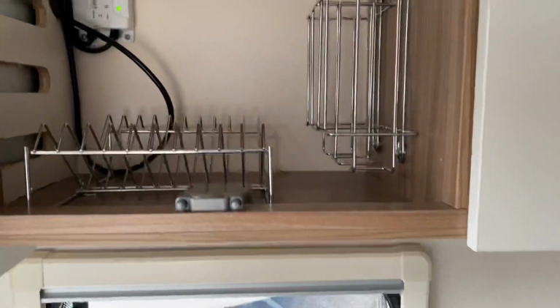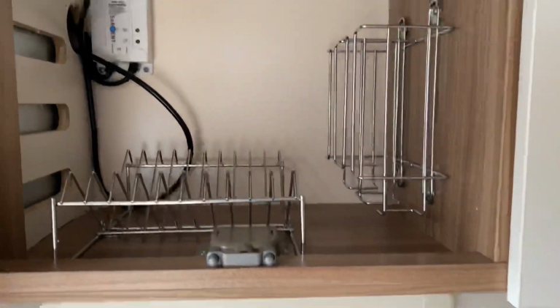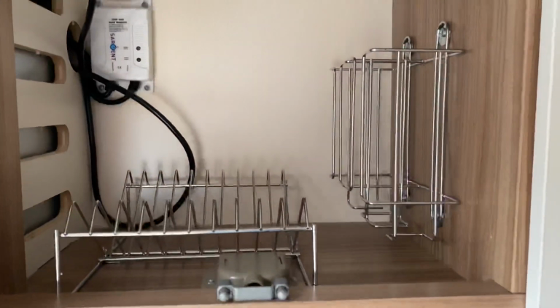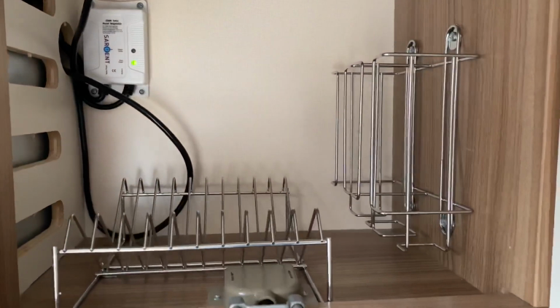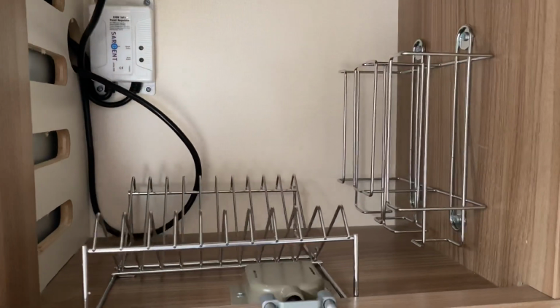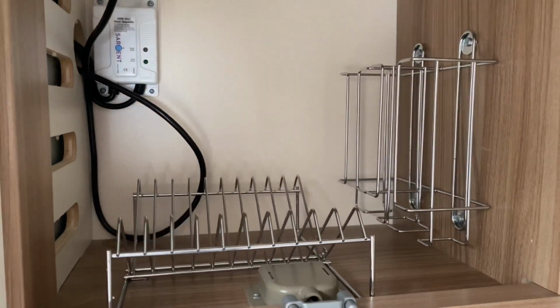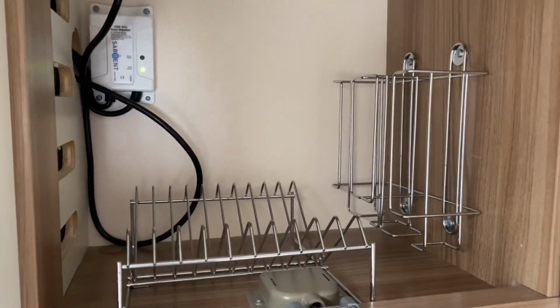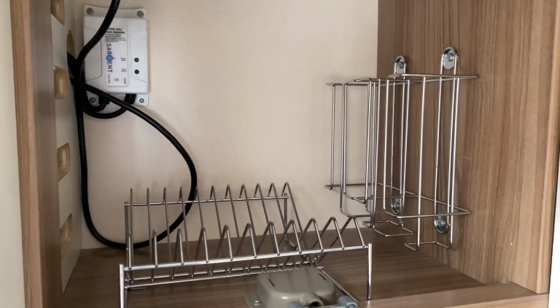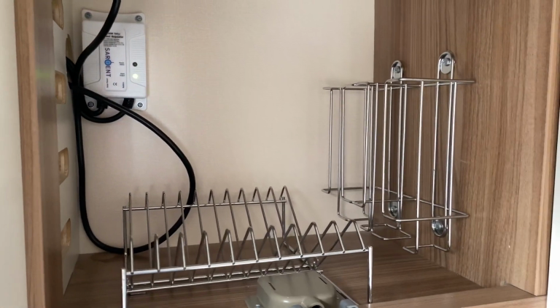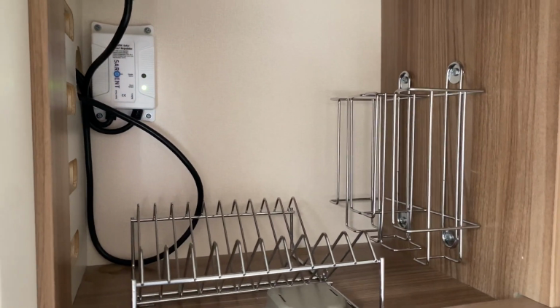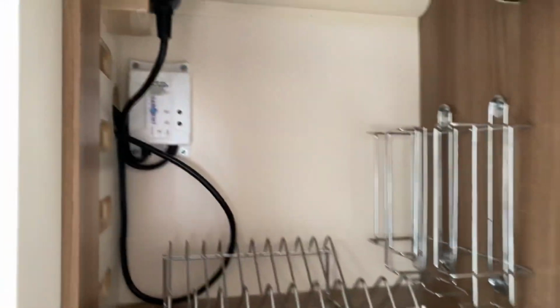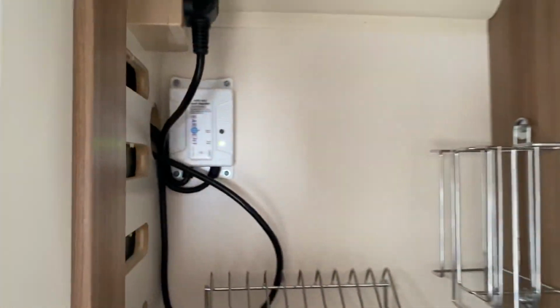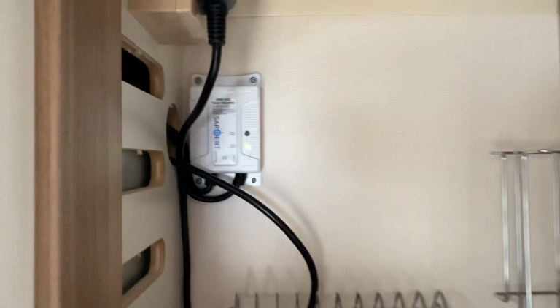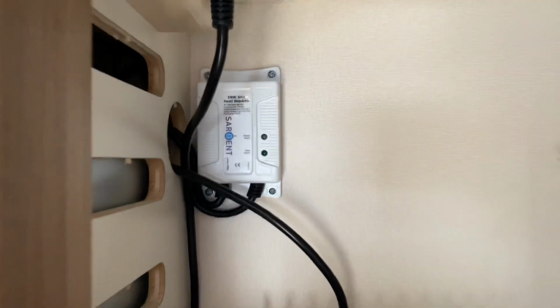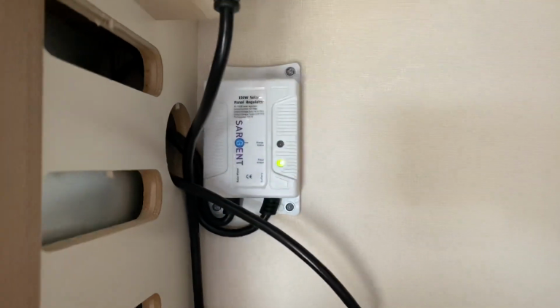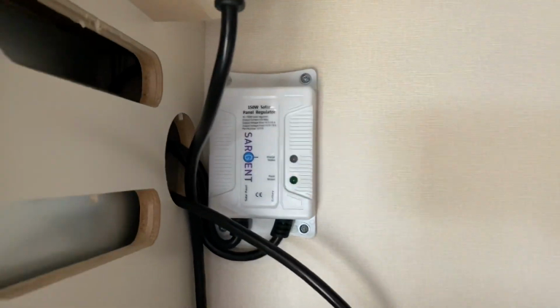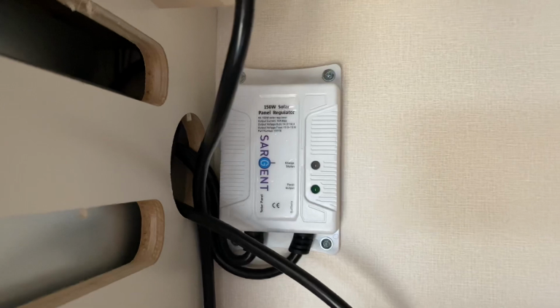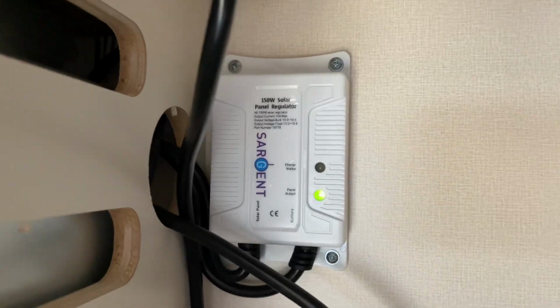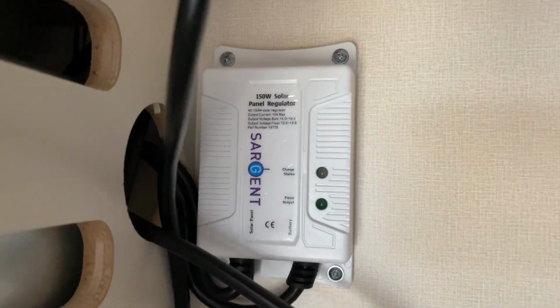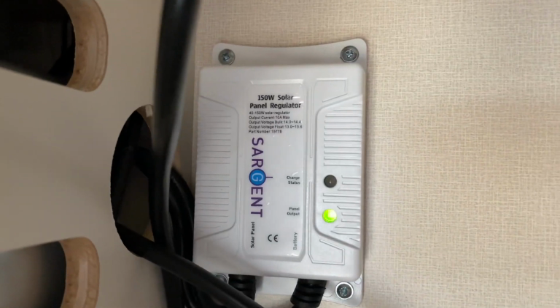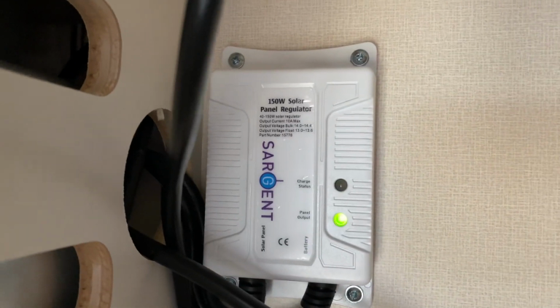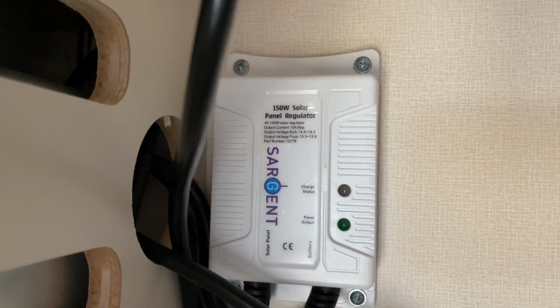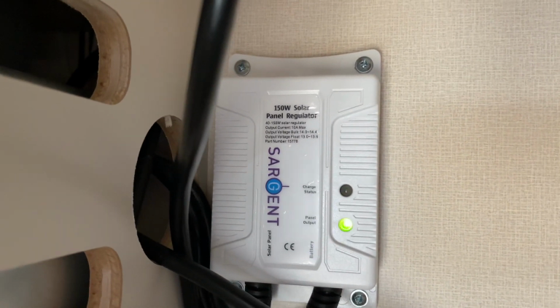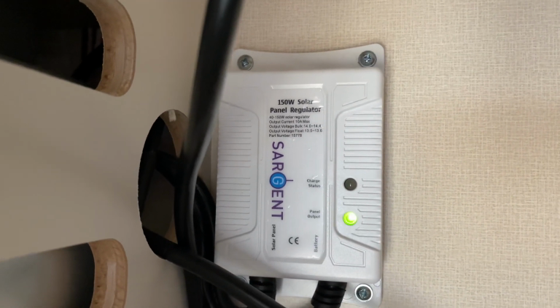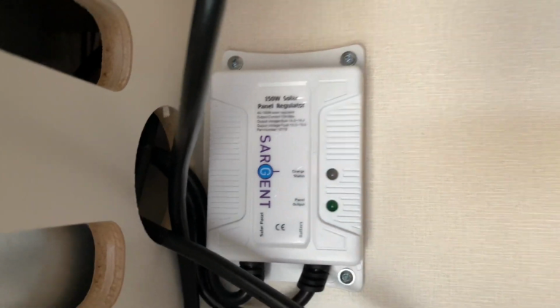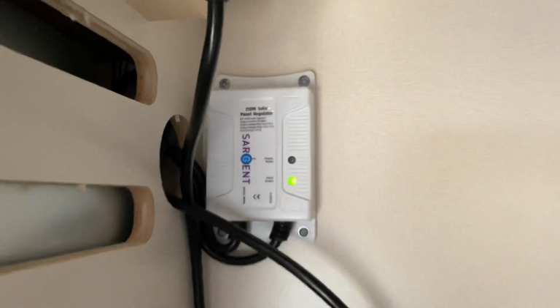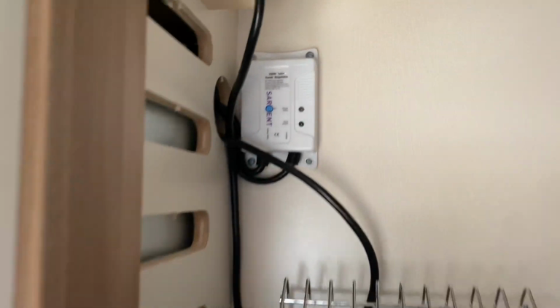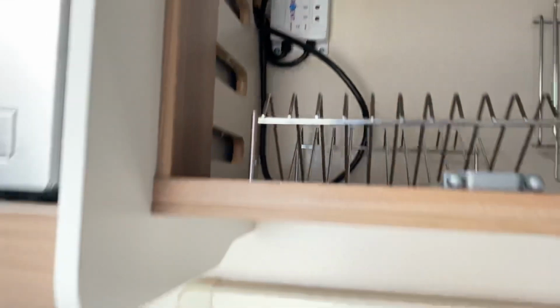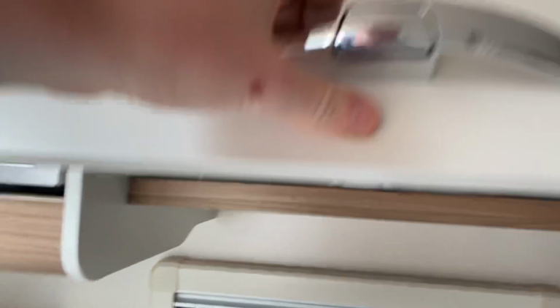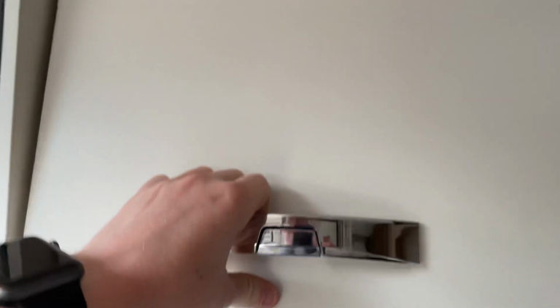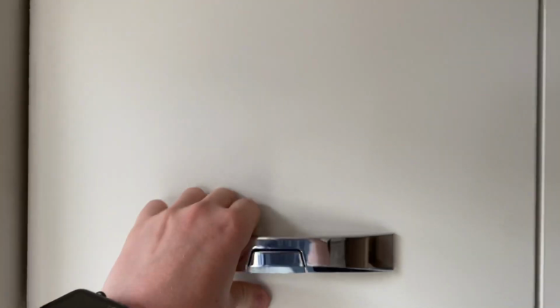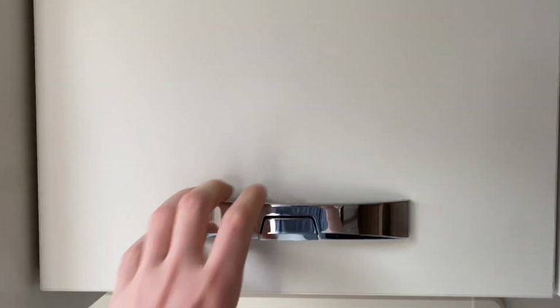There's an extendable worktop area so you can prepare meals in the evening. A couple of accessory spots for your forks and plates, and as you can see, a 150-watt solar panel regulator is fitted in there.